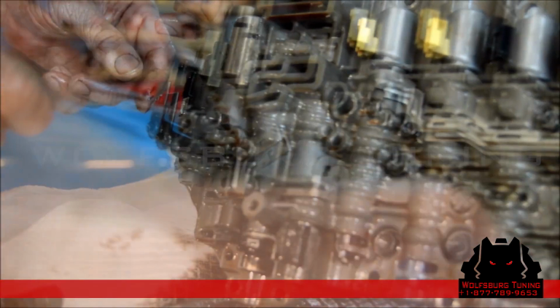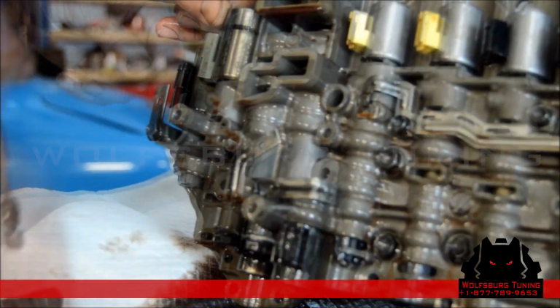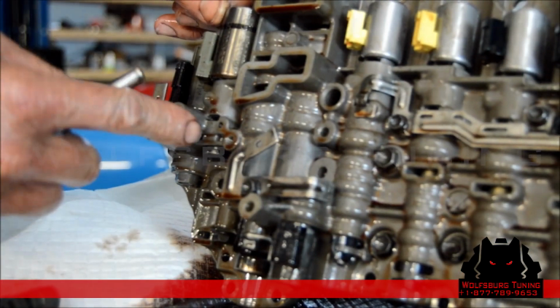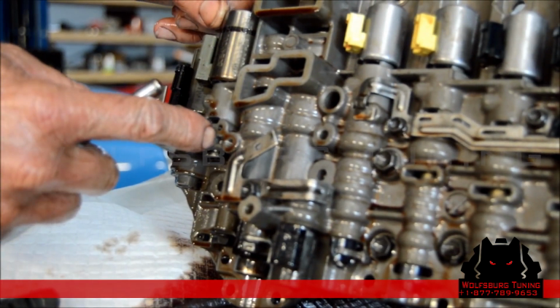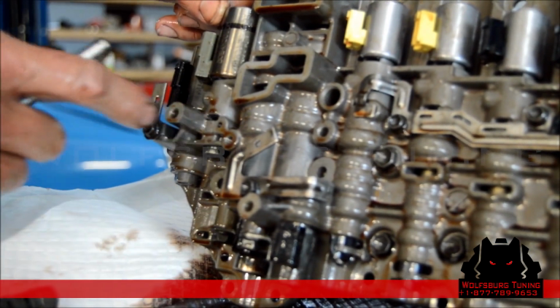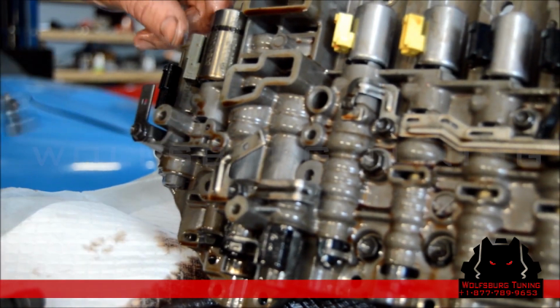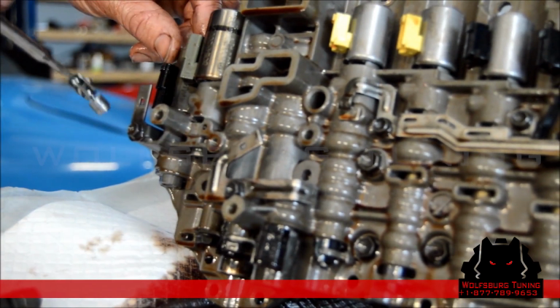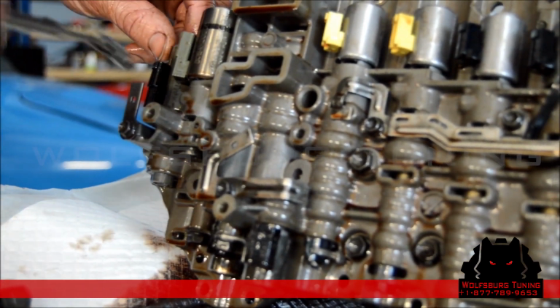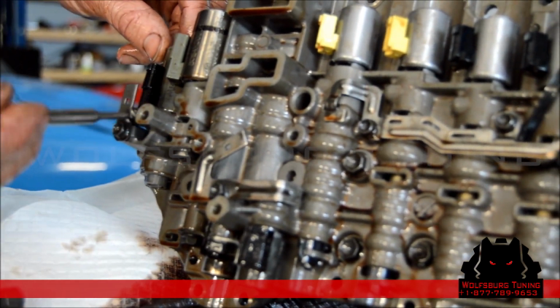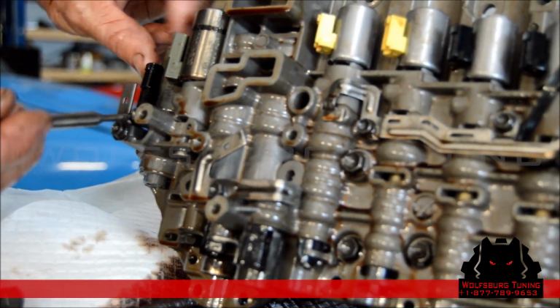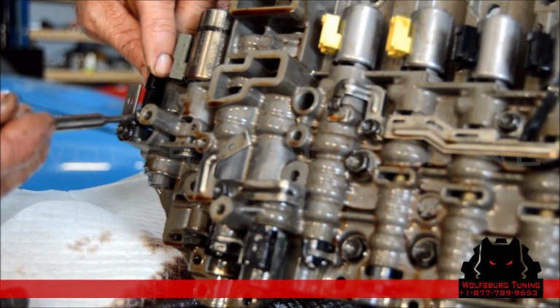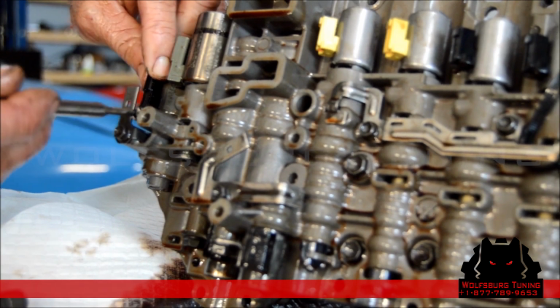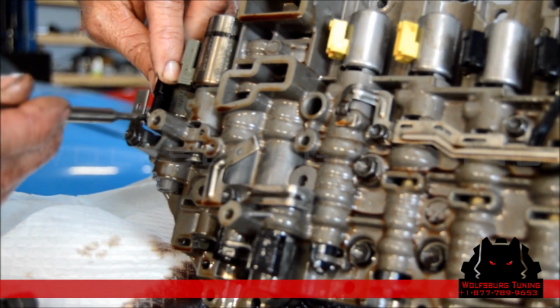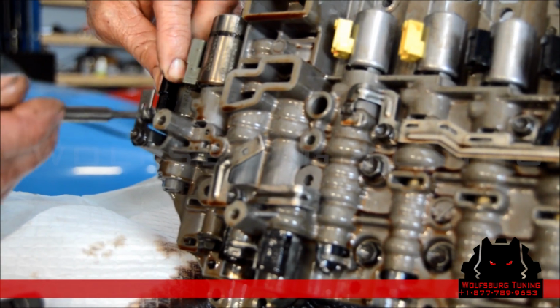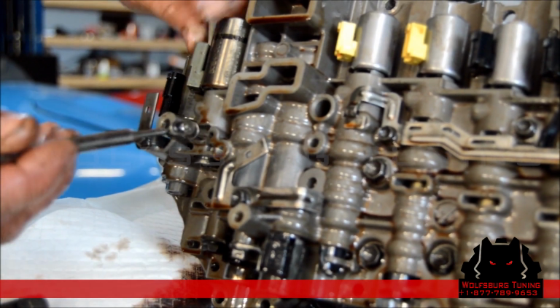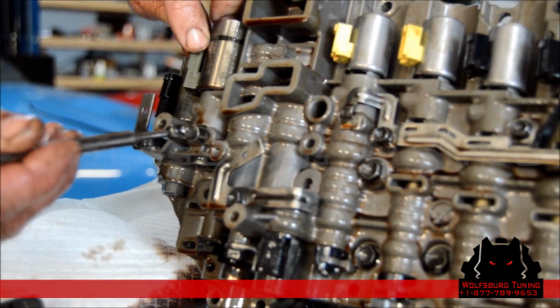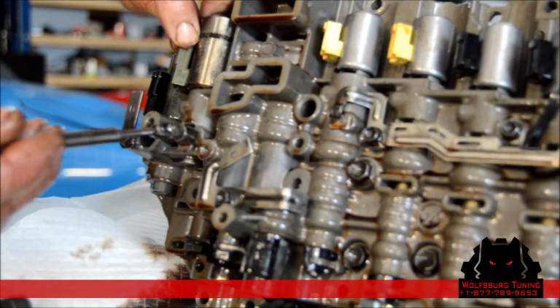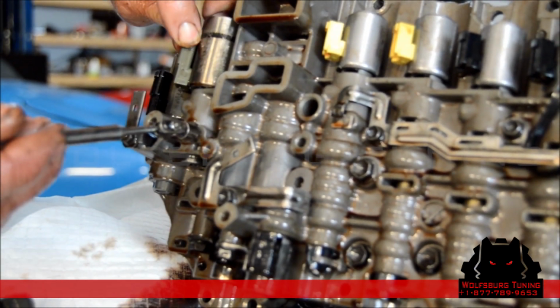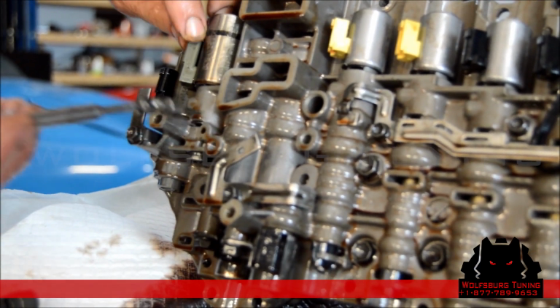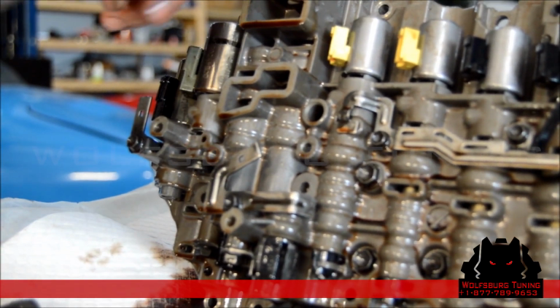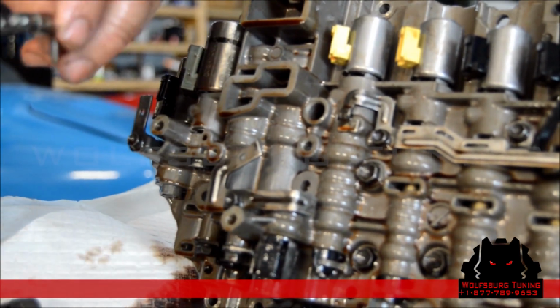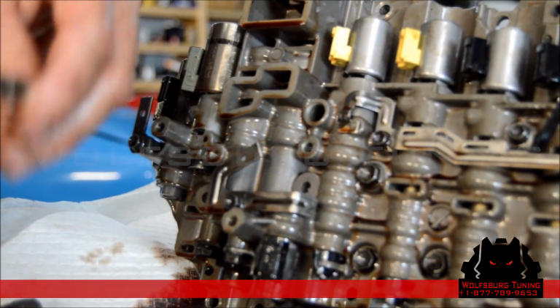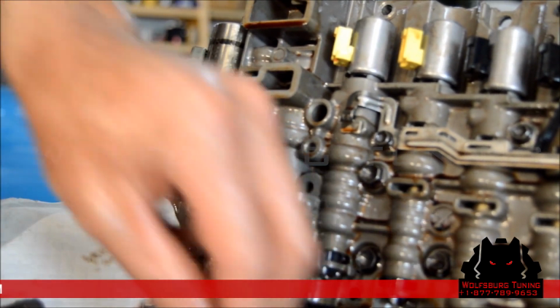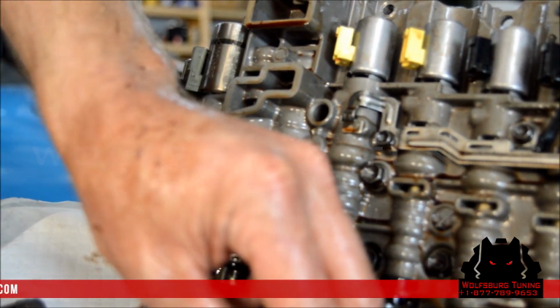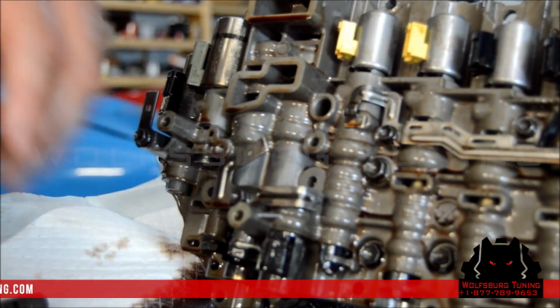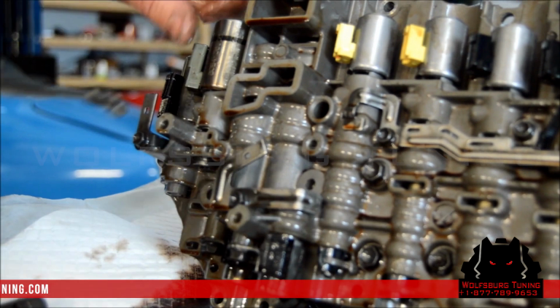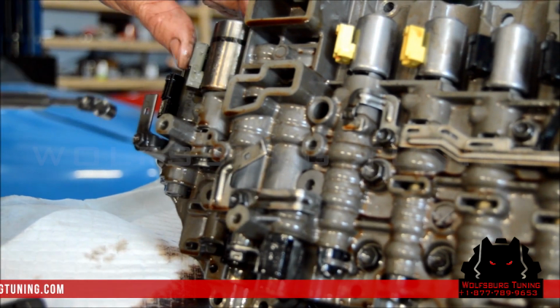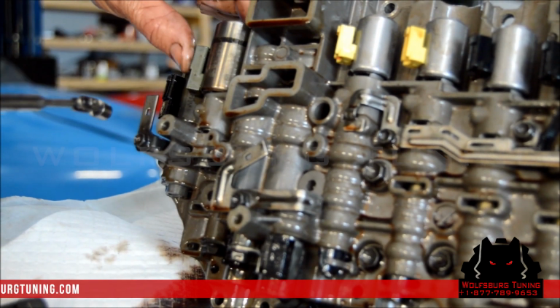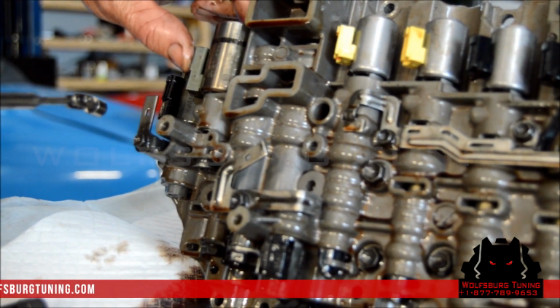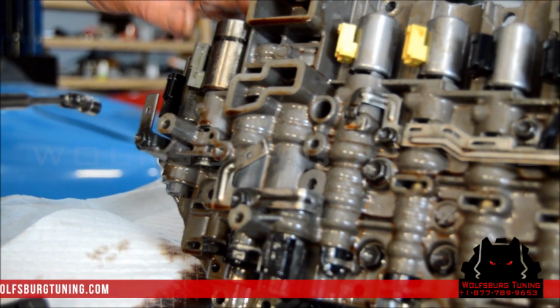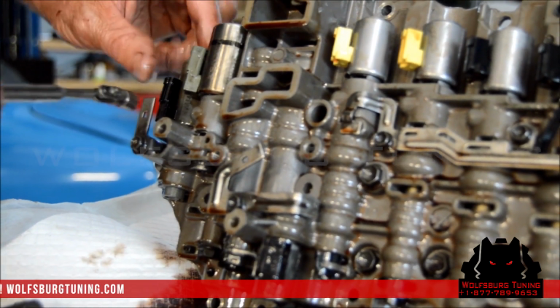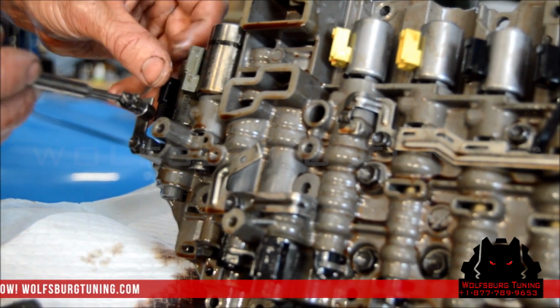We've got the pins here once again. Sometimes they can be stubborn to come out — you just have to twist the solenoids.